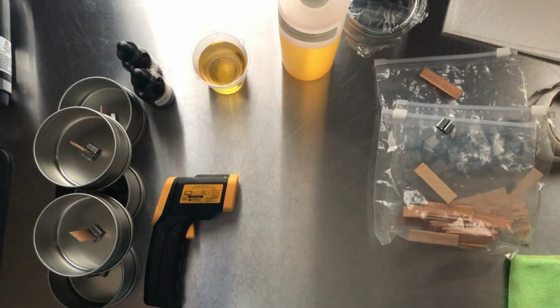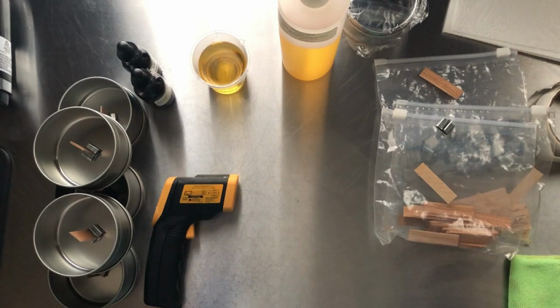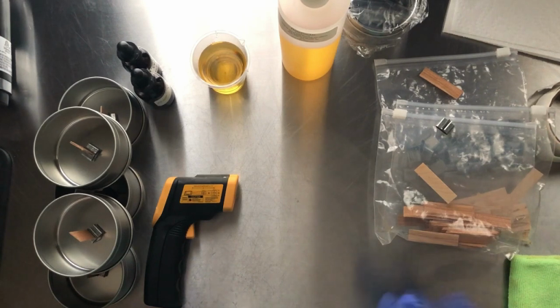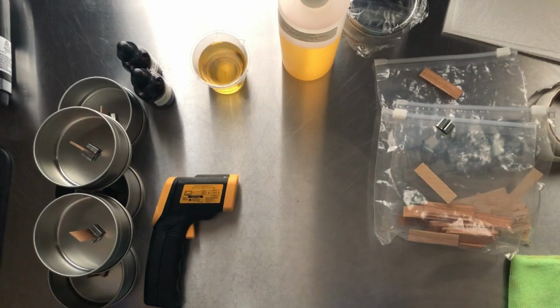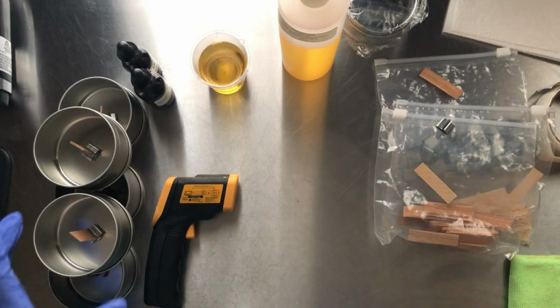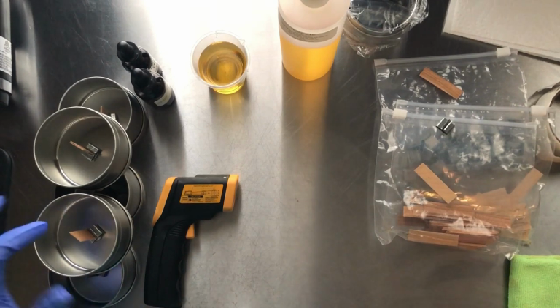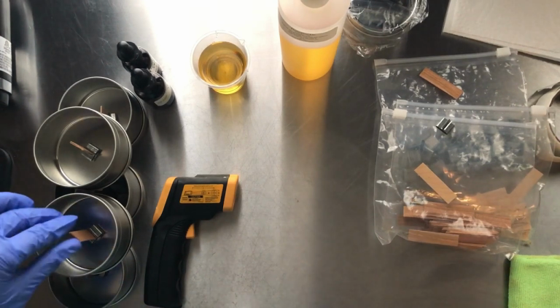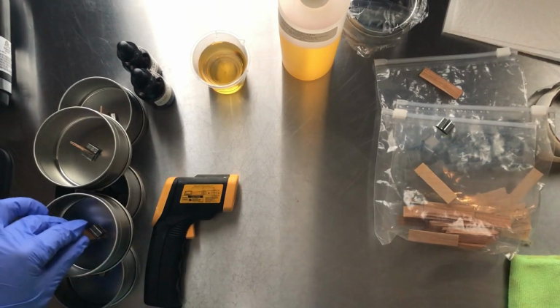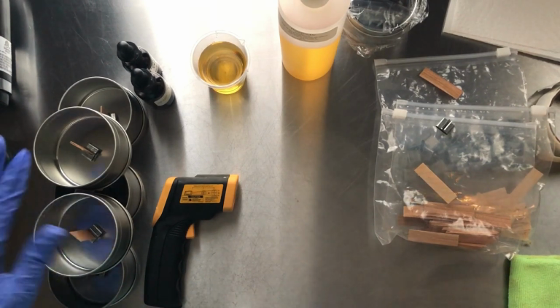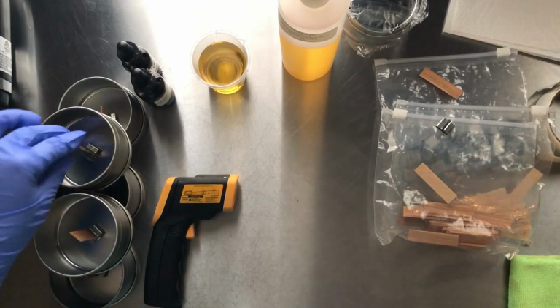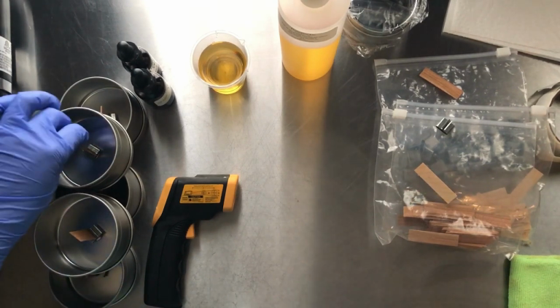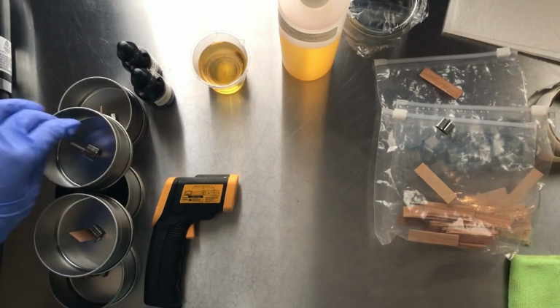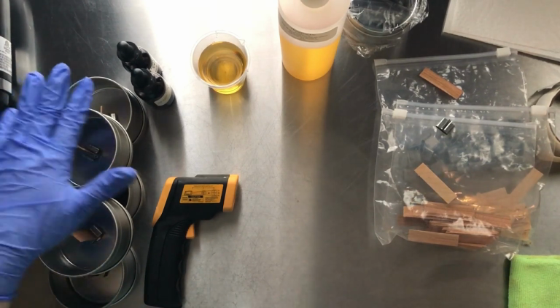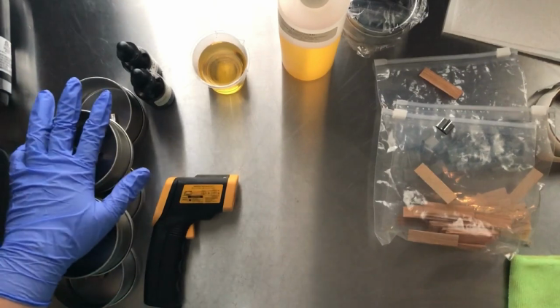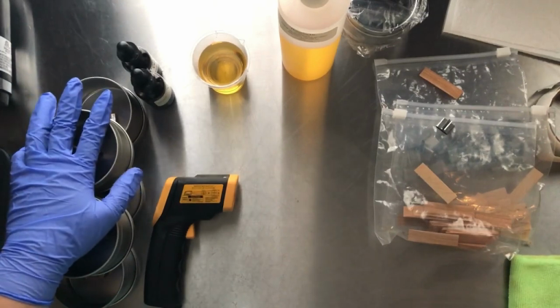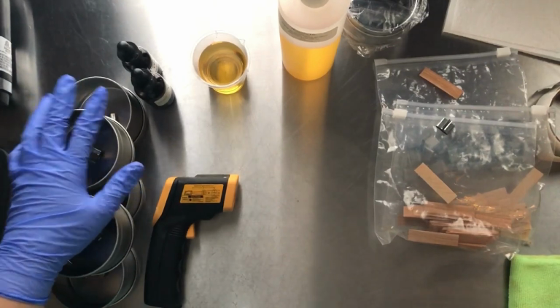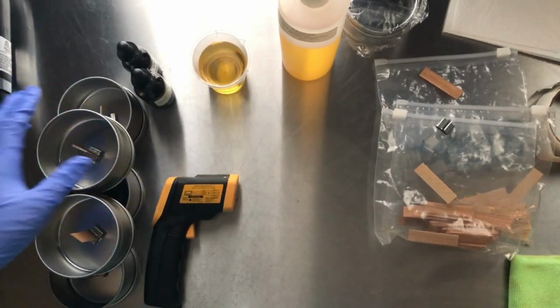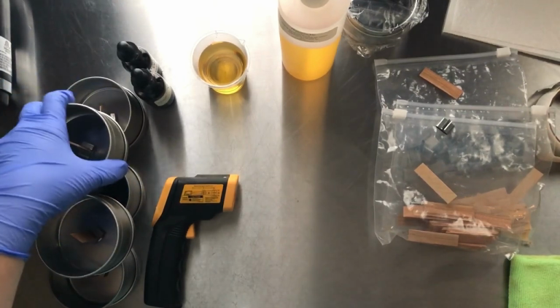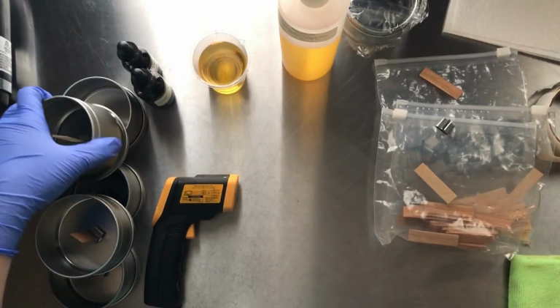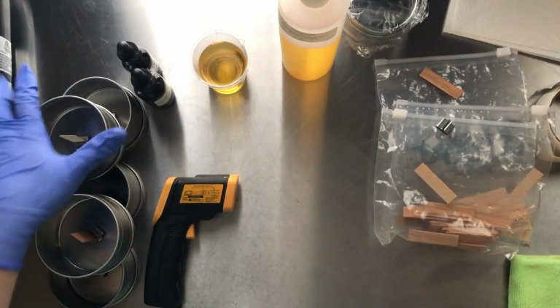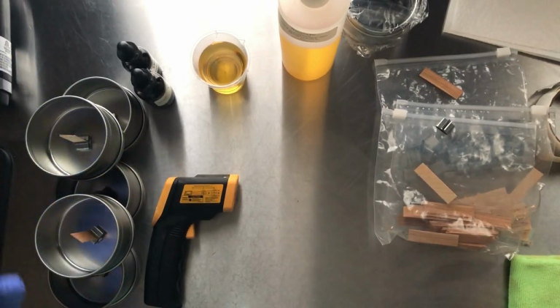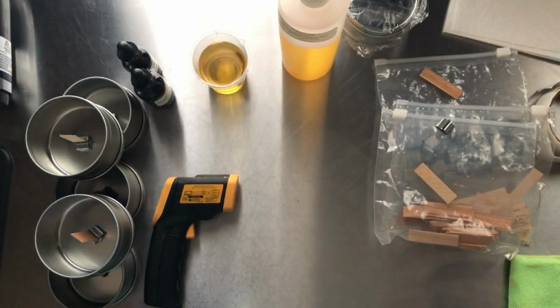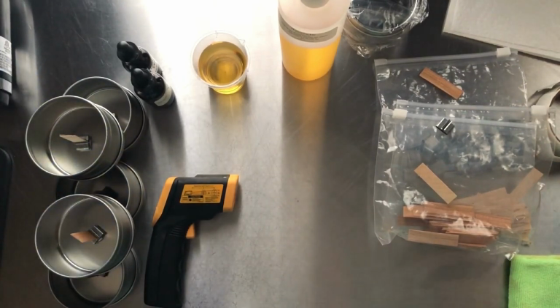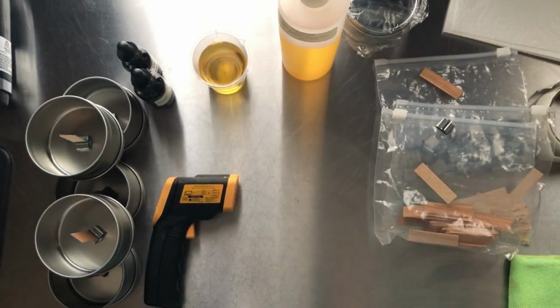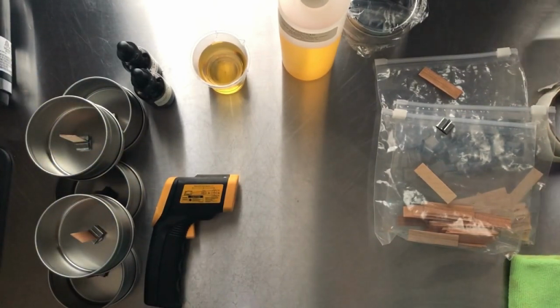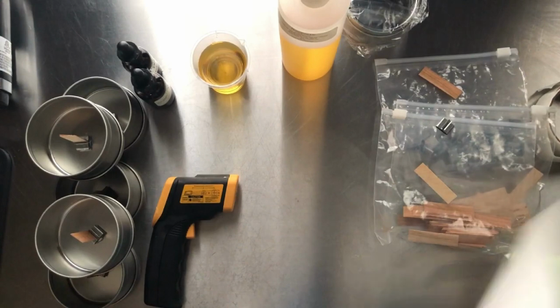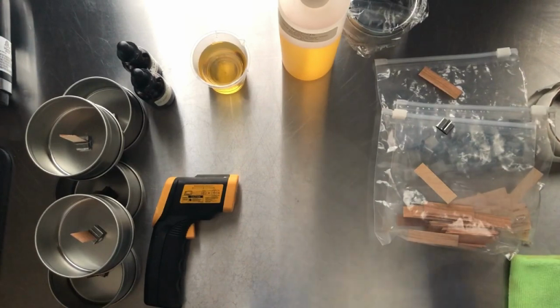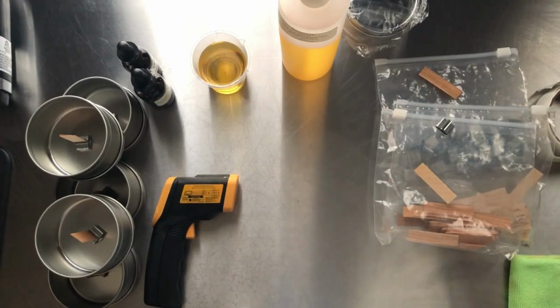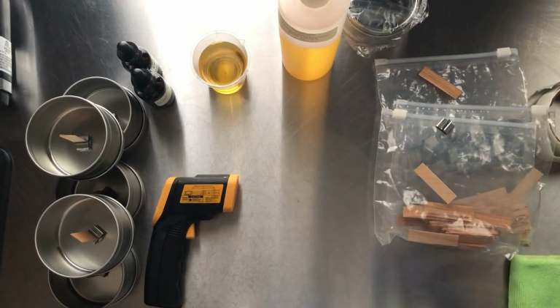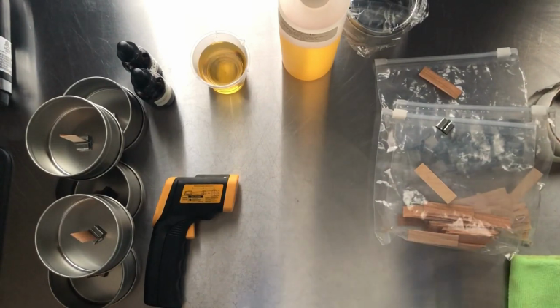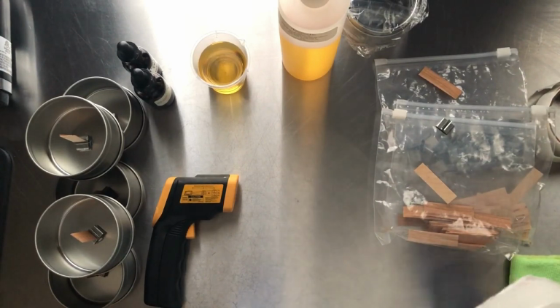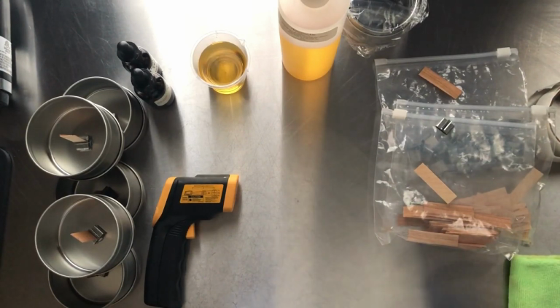Good morning everyone, this is Denise for Simply Love Soaps, and today I'm going to be making some candles. I just thought I would show you guys a little bit of how I prepare for my candle making.